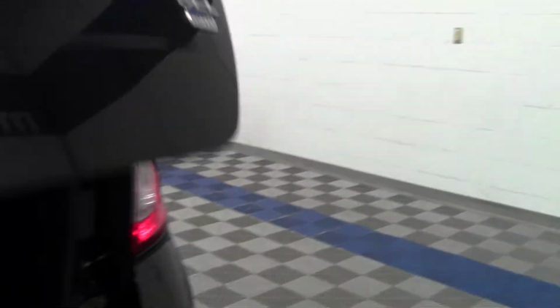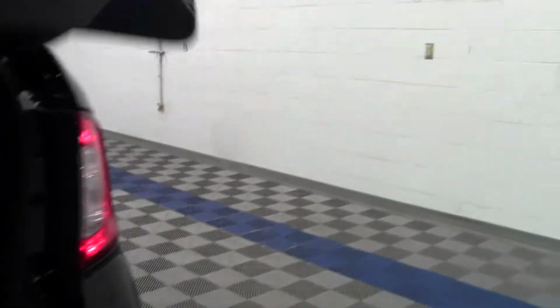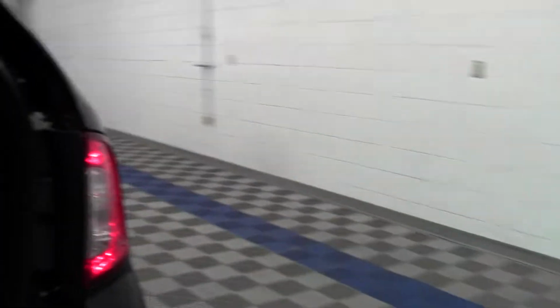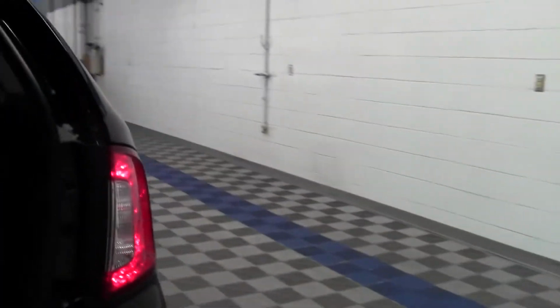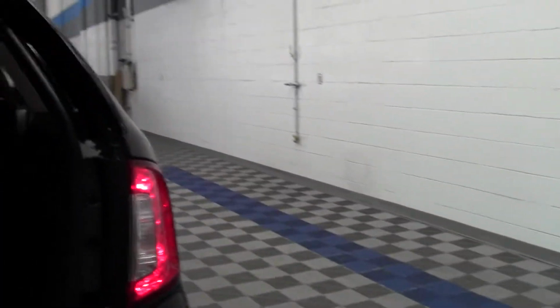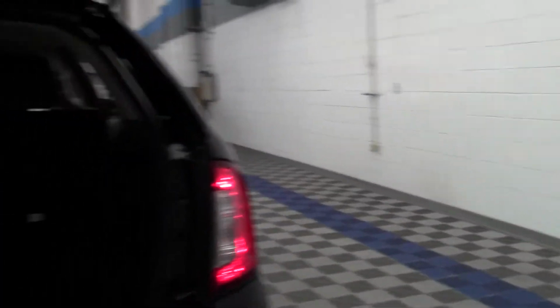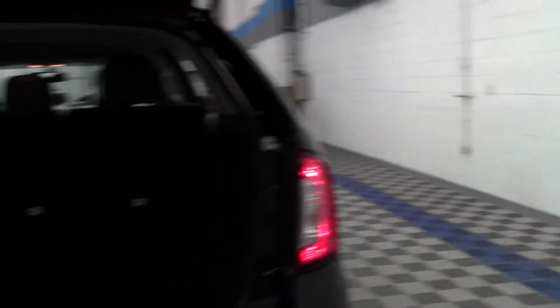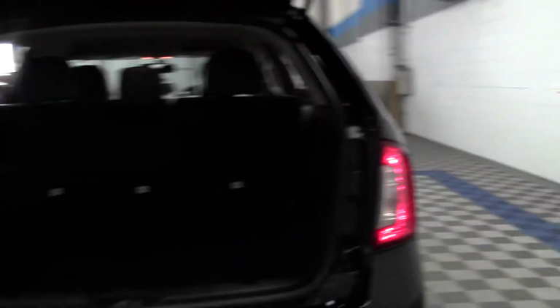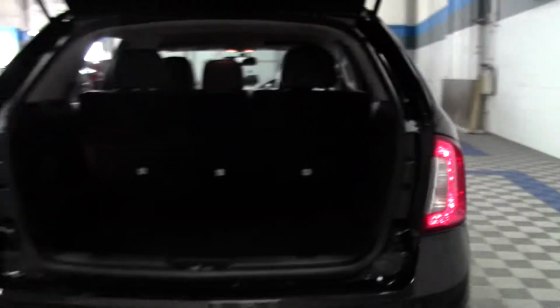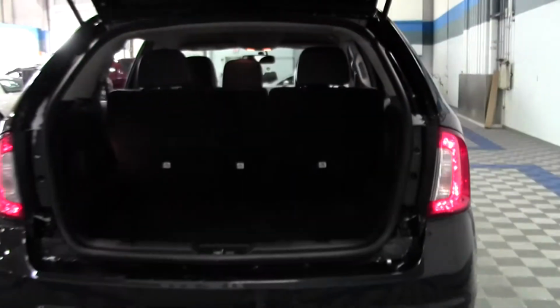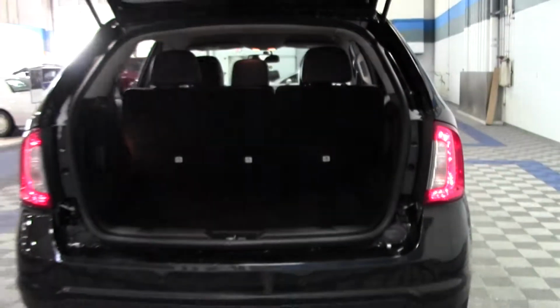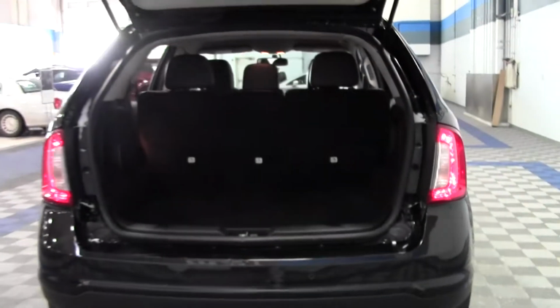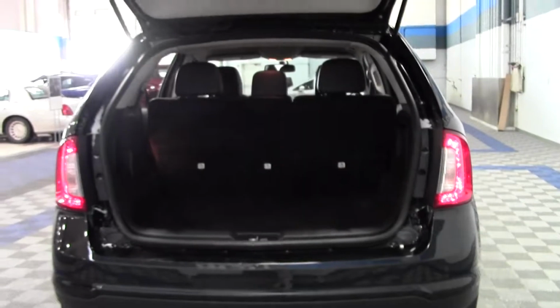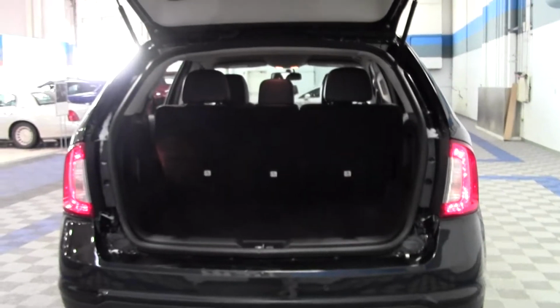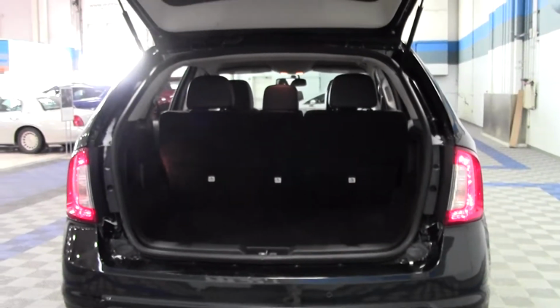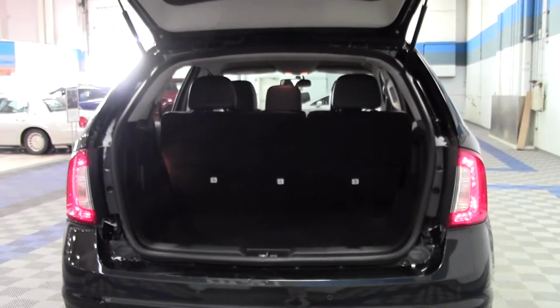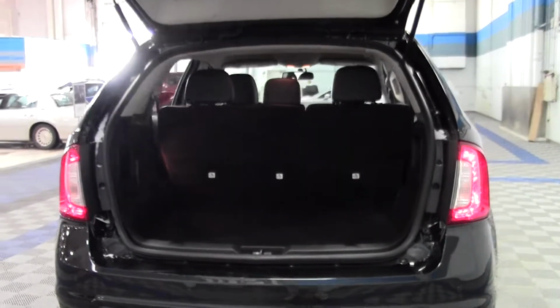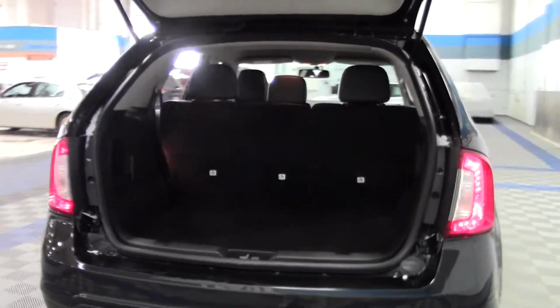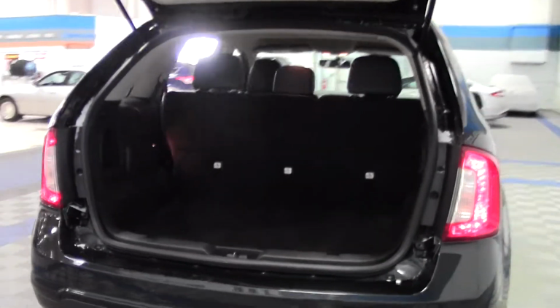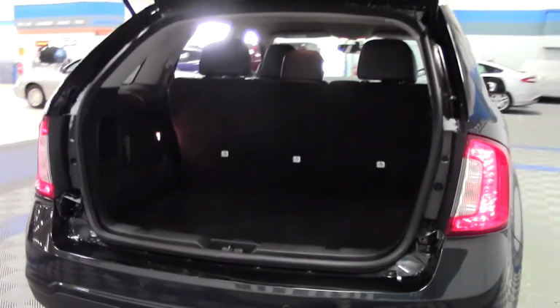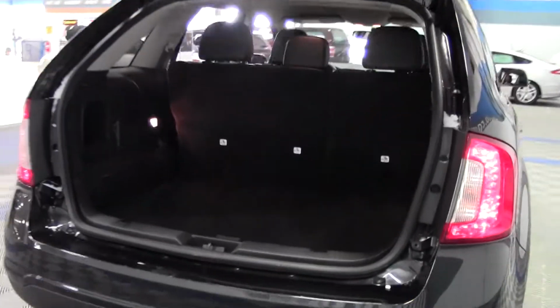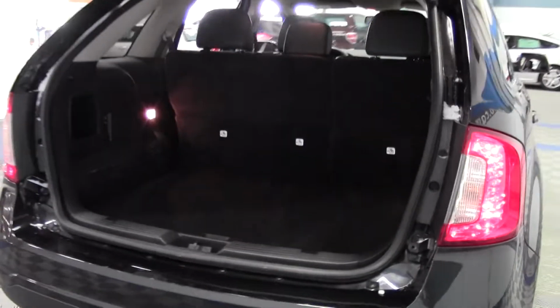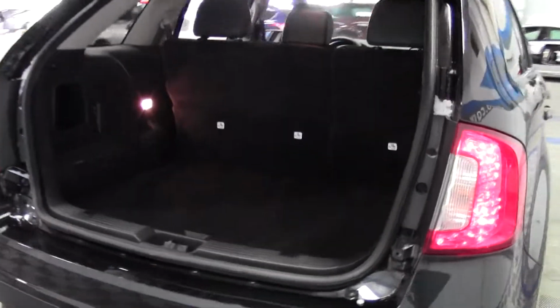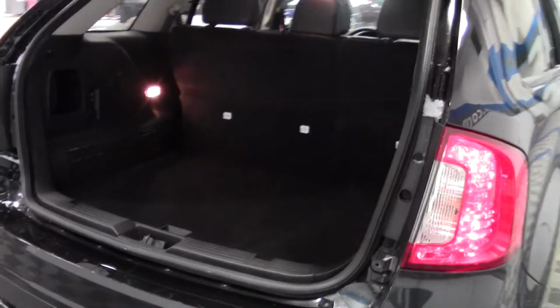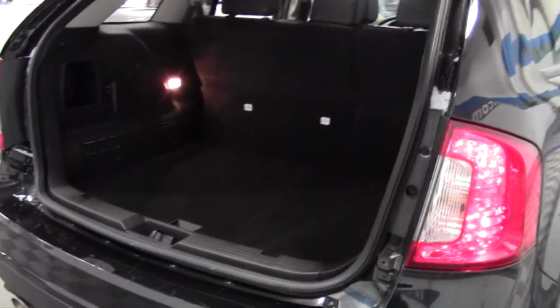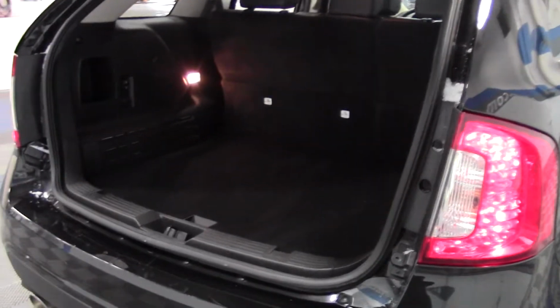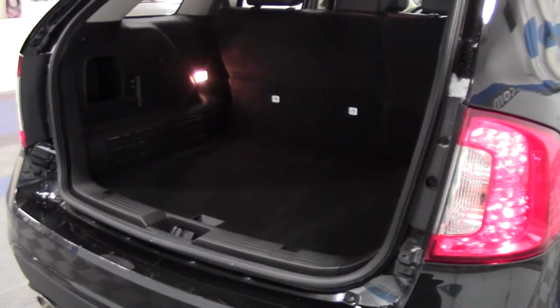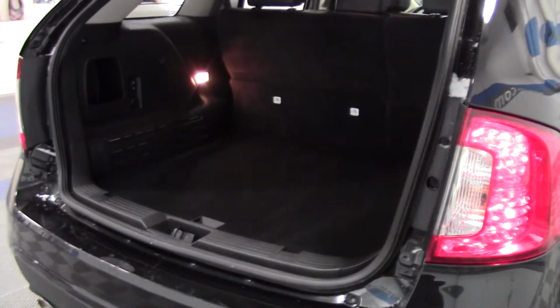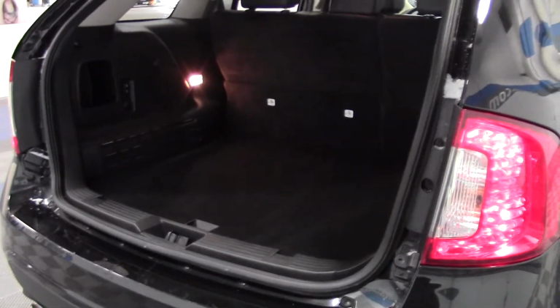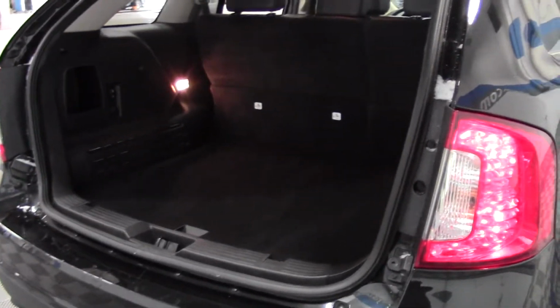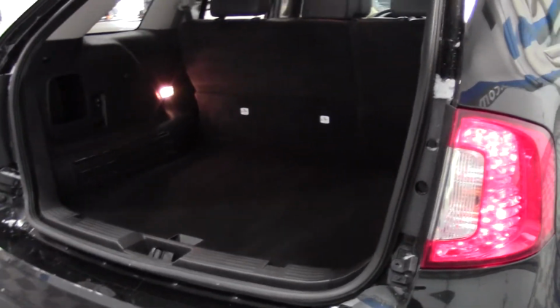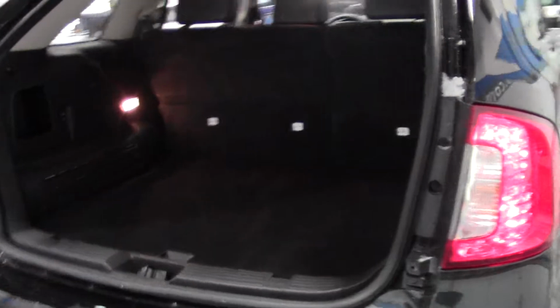Let's take a look at the cargo space — a generous amount of room, lots of space for groceries. This would make an excellent family vehicle.